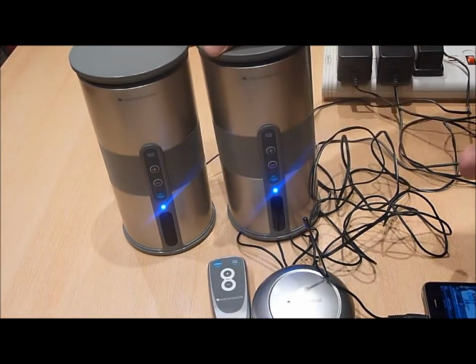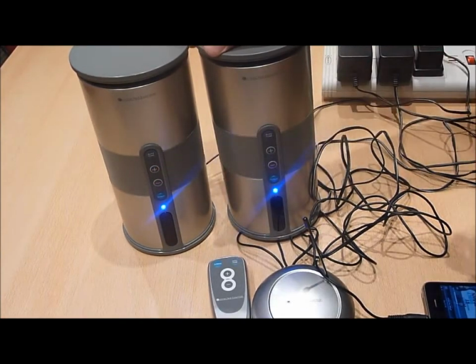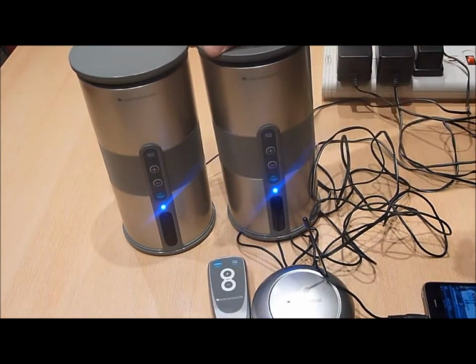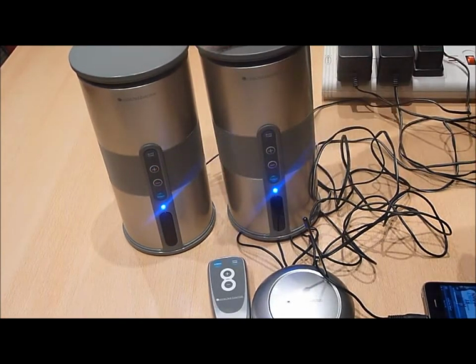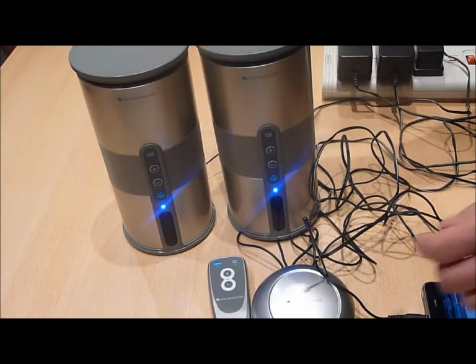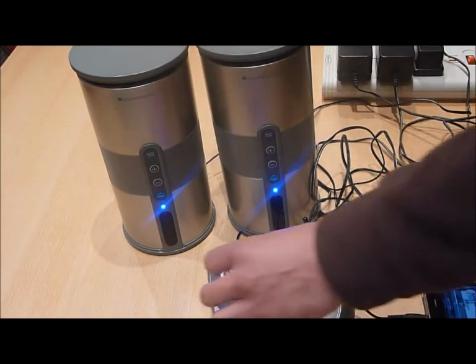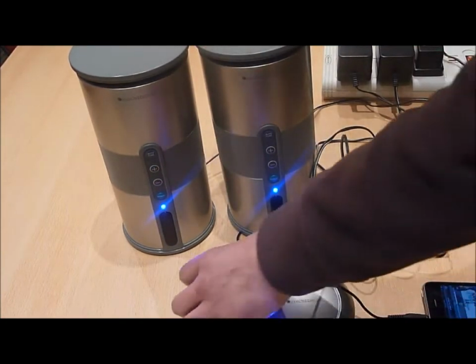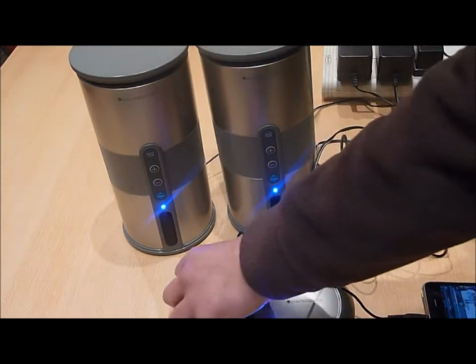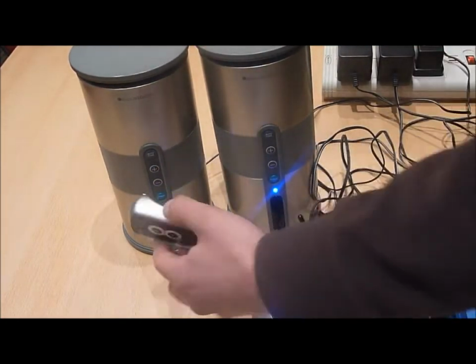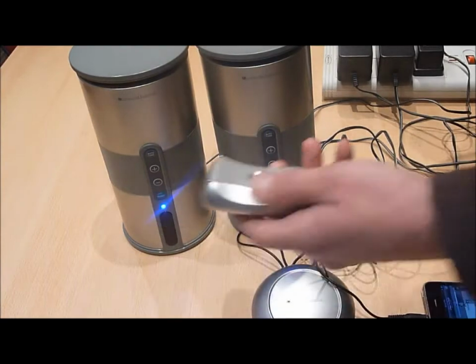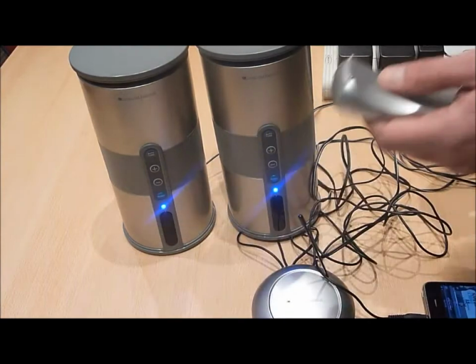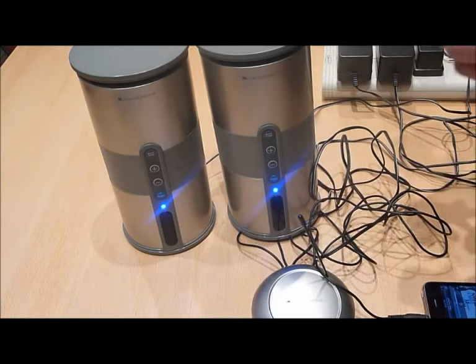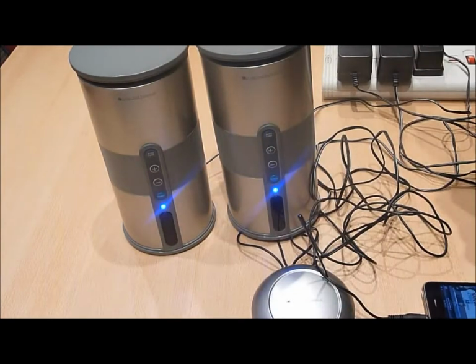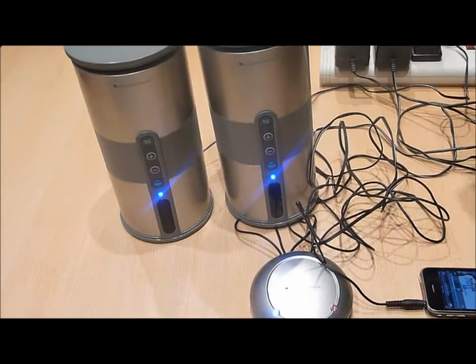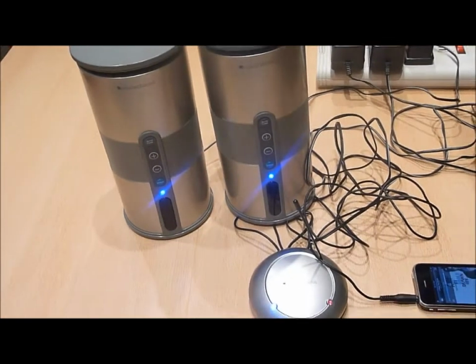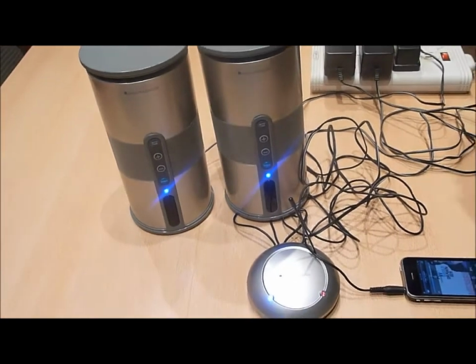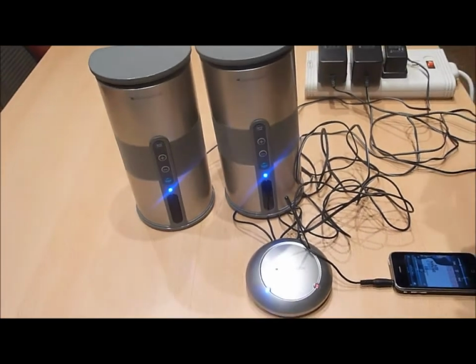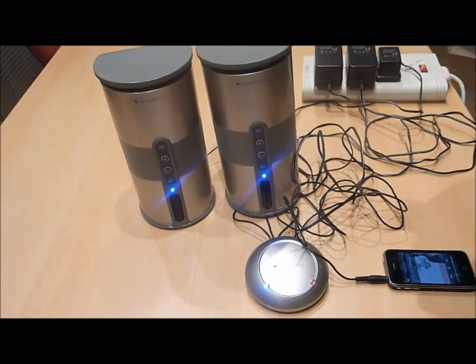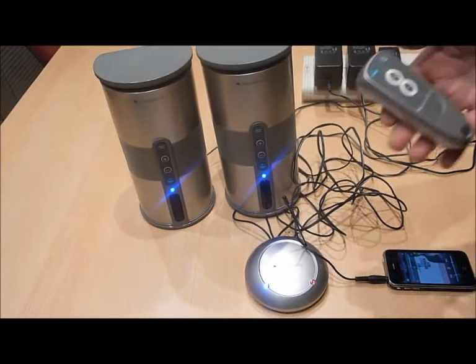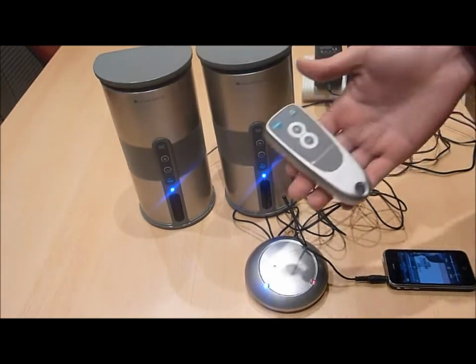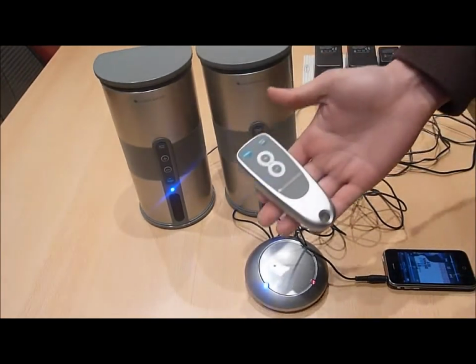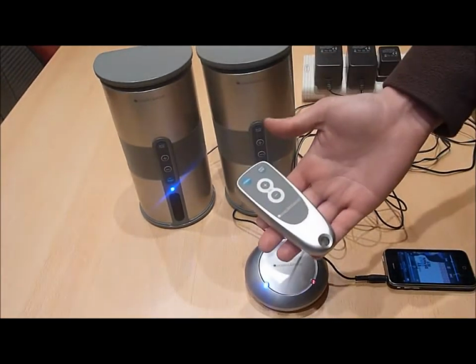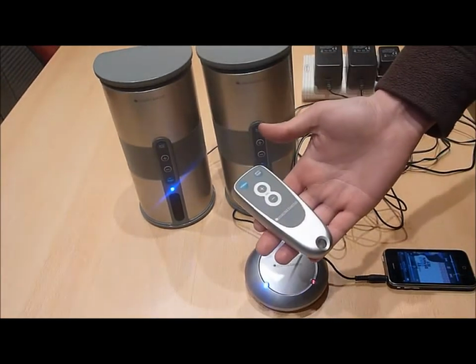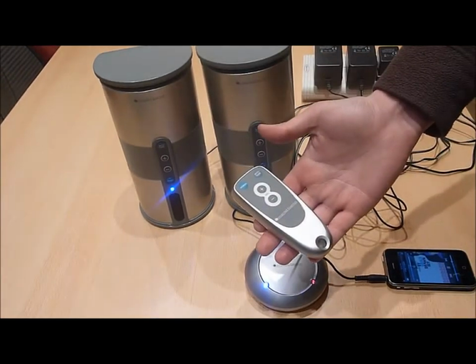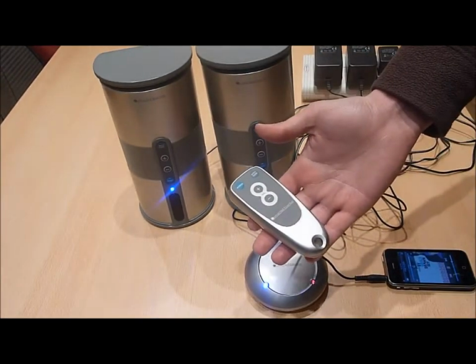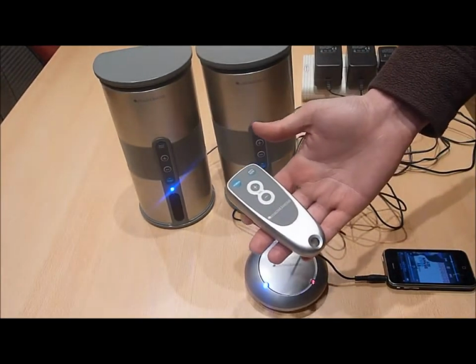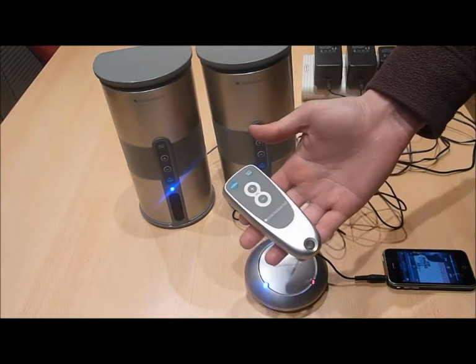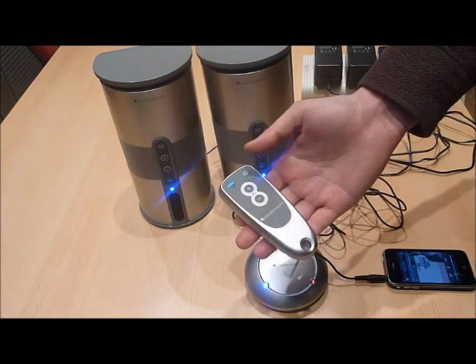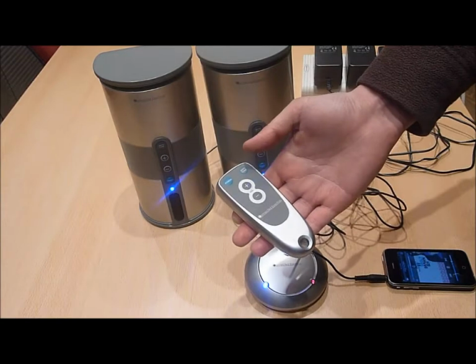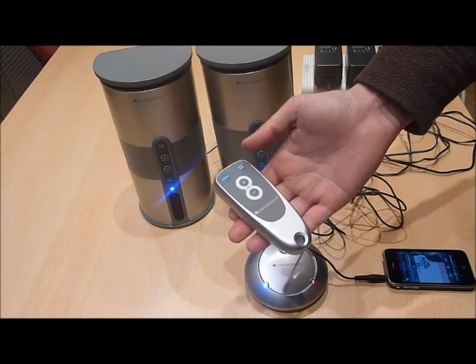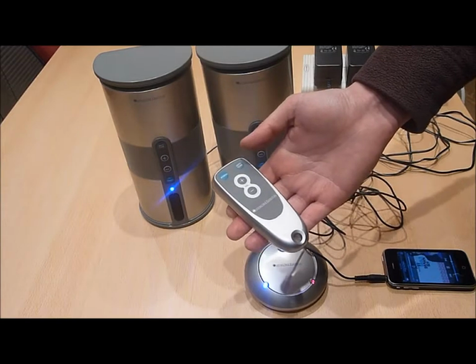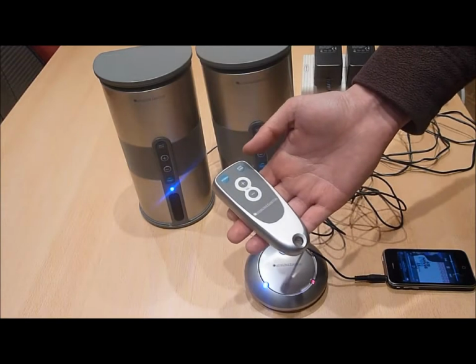Finally, press the auto-tune button on the front of each speaker and then increase the volume of each wireless speaker using the control panel on the front of the speaker.